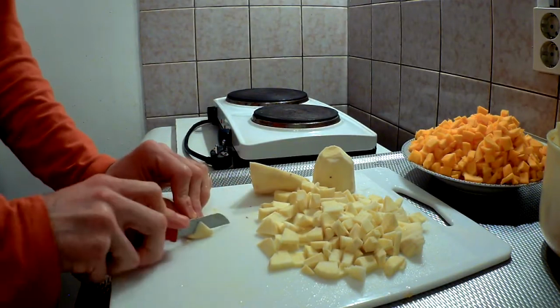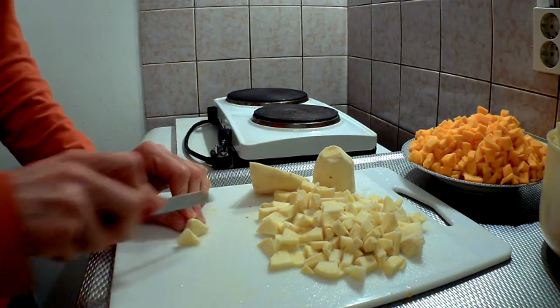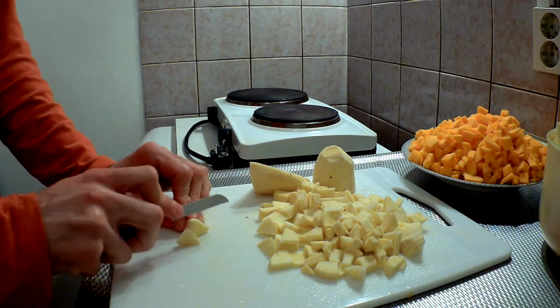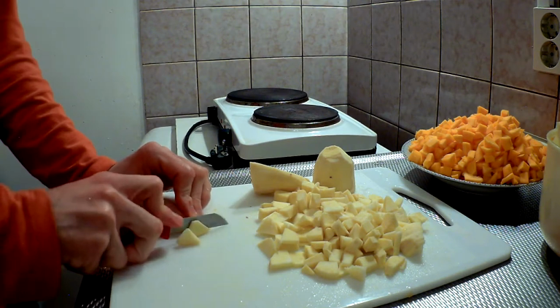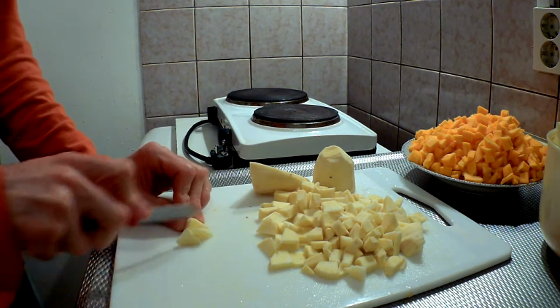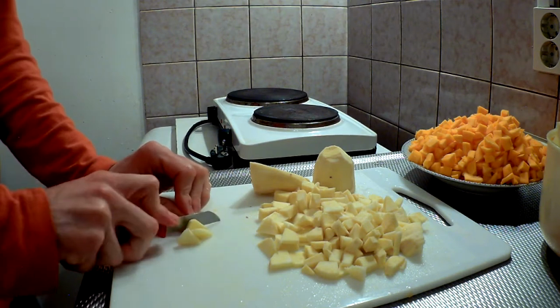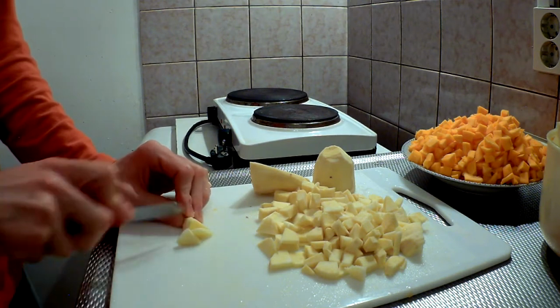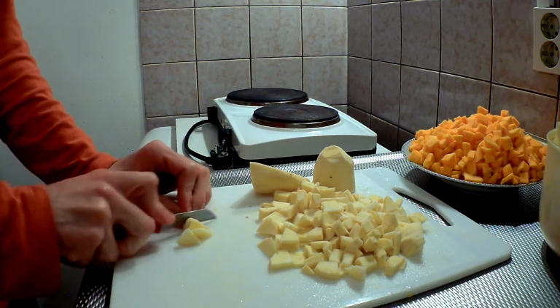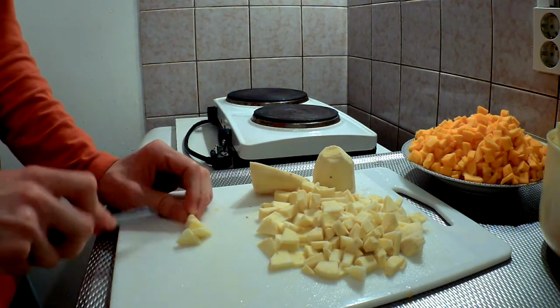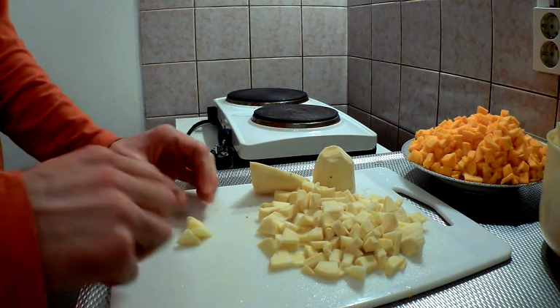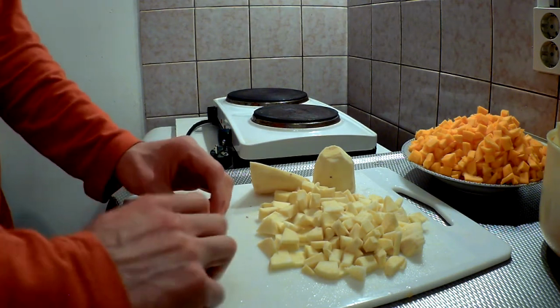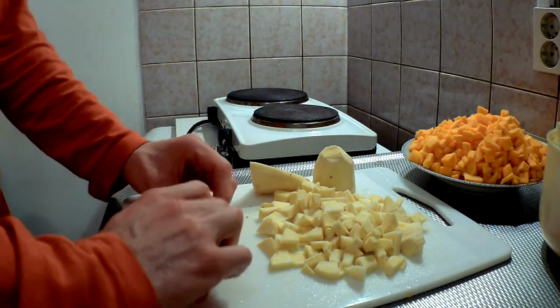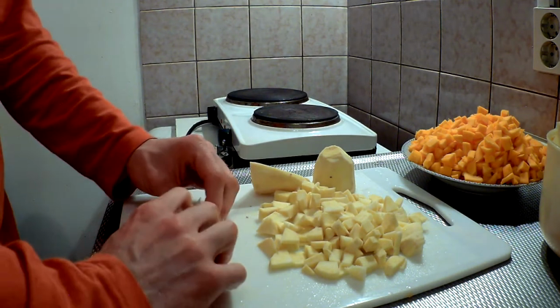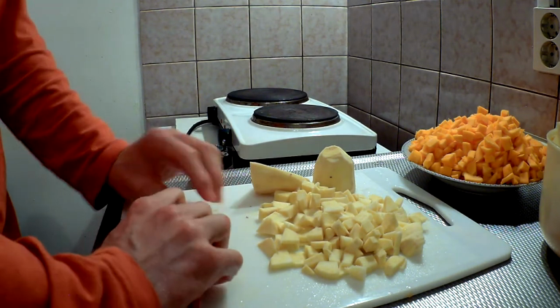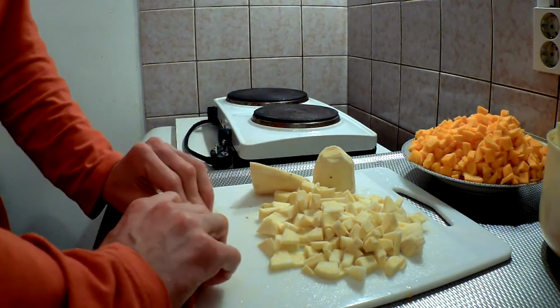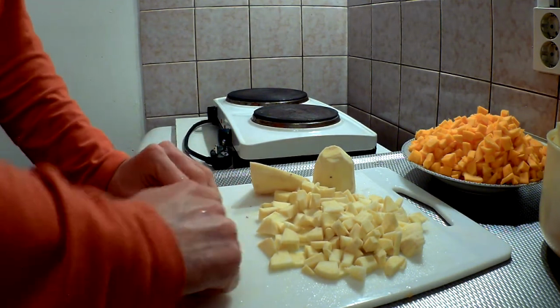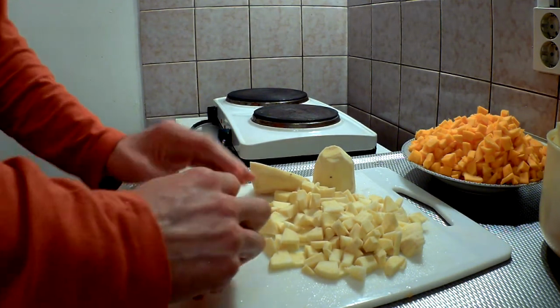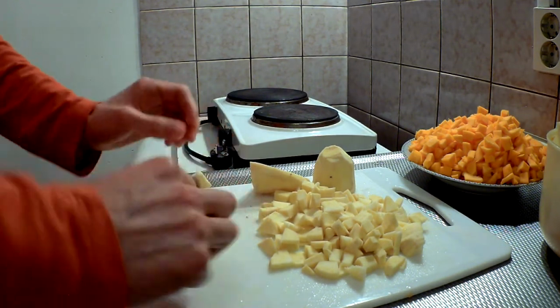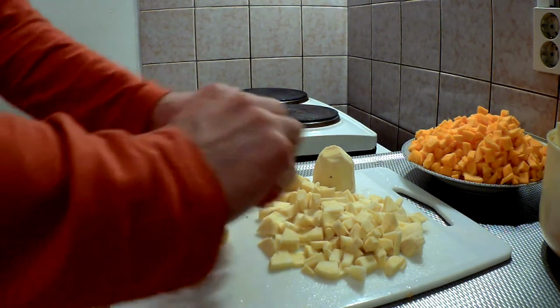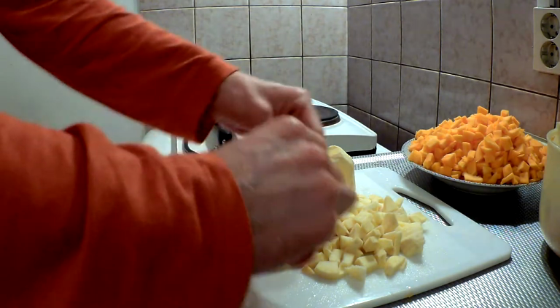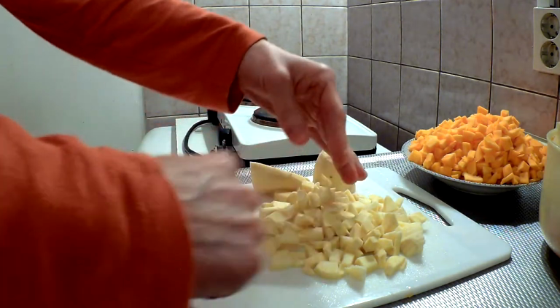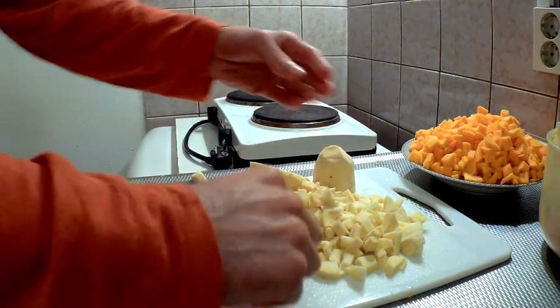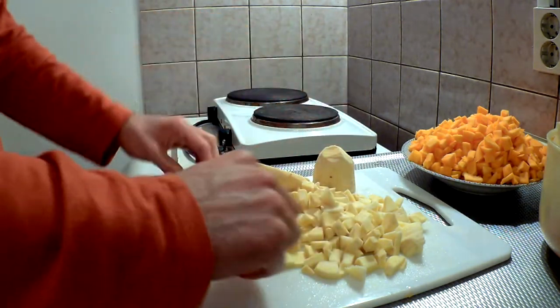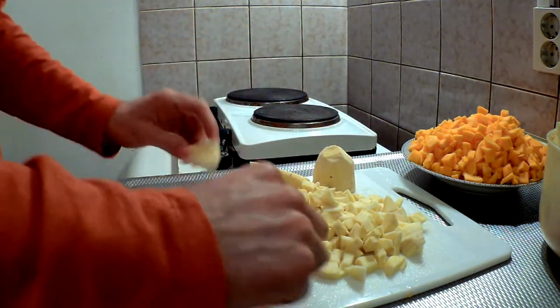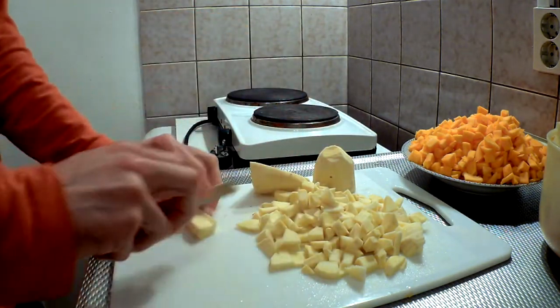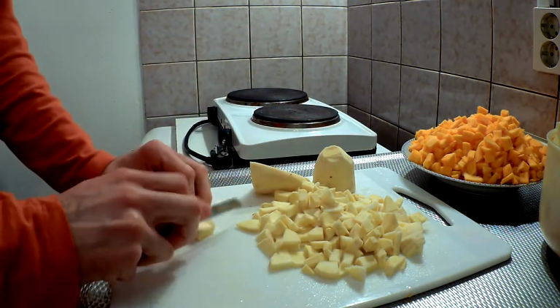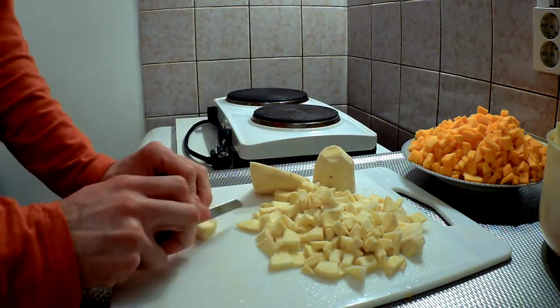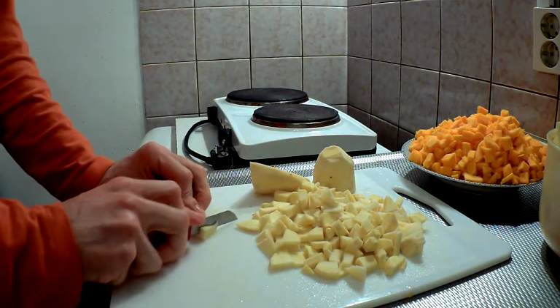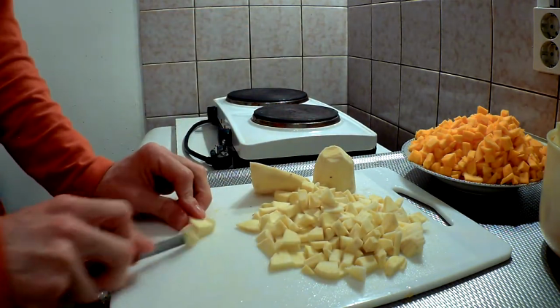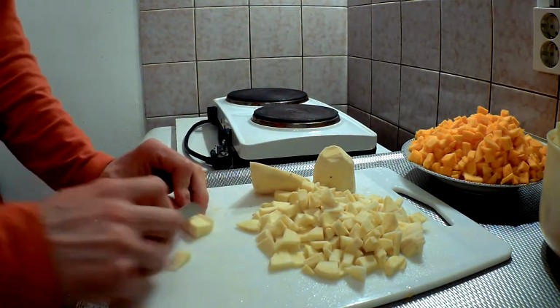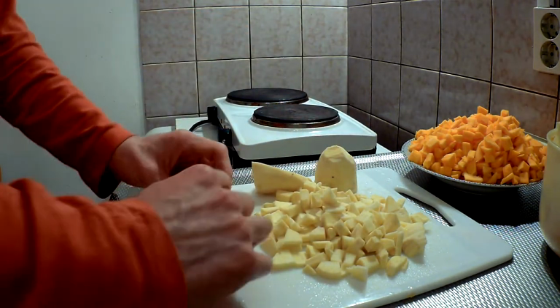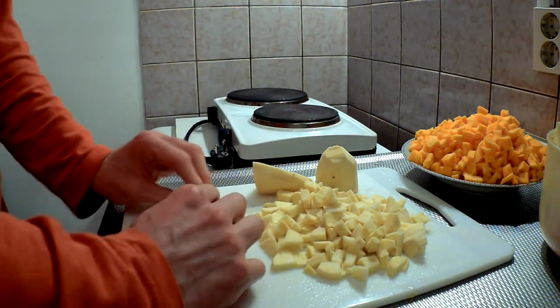Now it is time to skin the two sweet potatoes and your onion and dice them. The cayenne pepper and a piece of ginger root need some dicing as well. Make sure you put them together with the pieces of pumpkin.